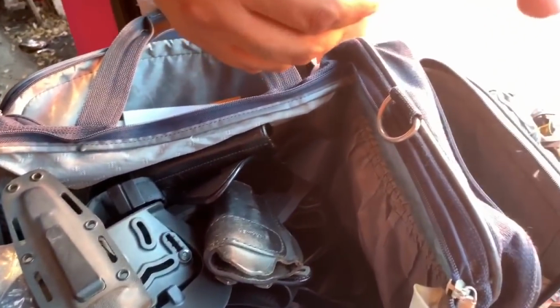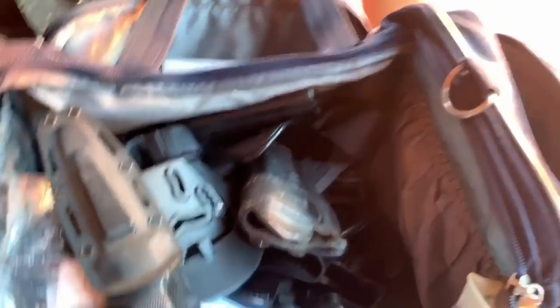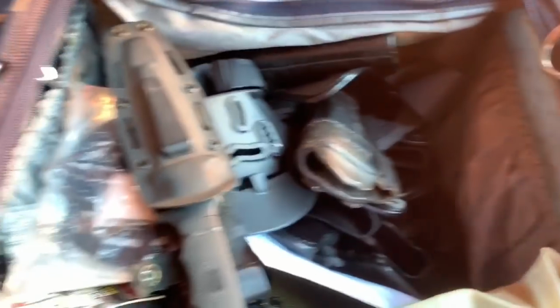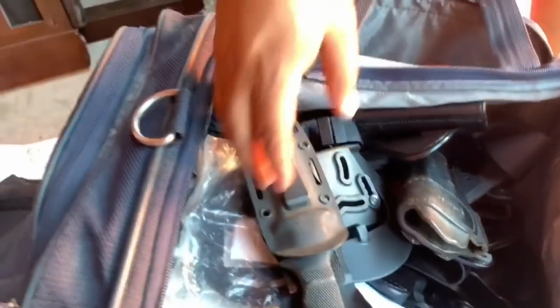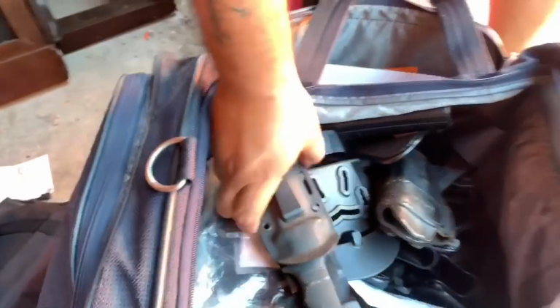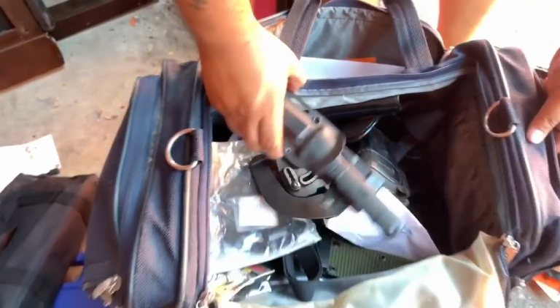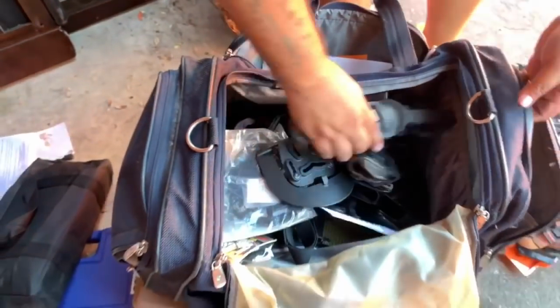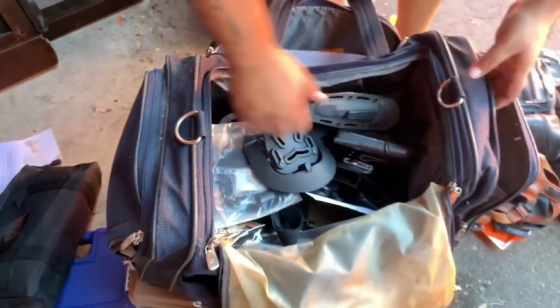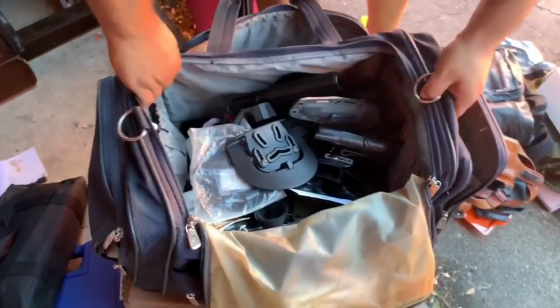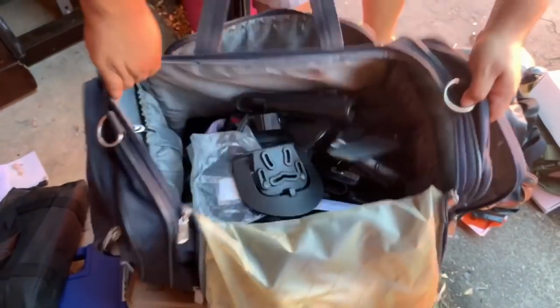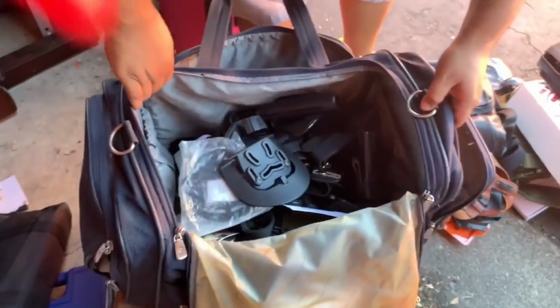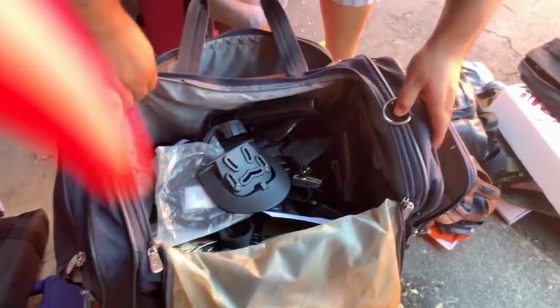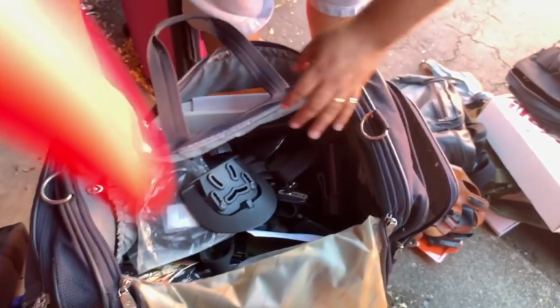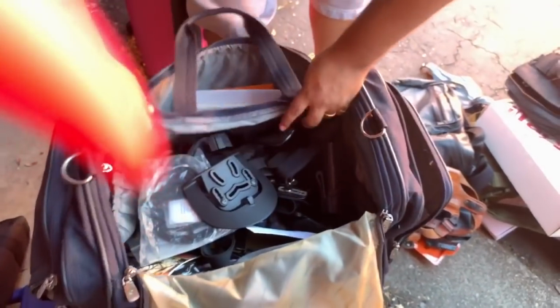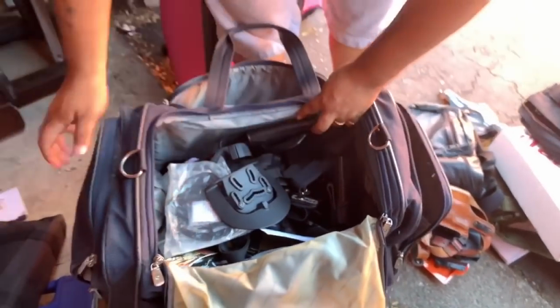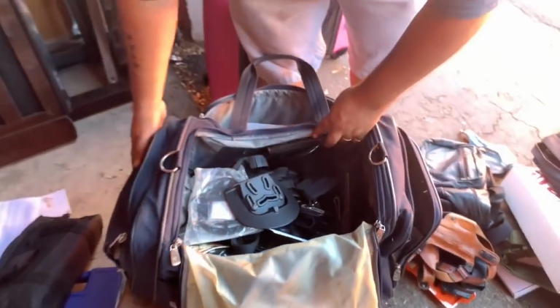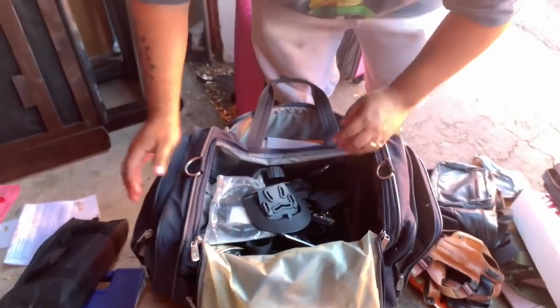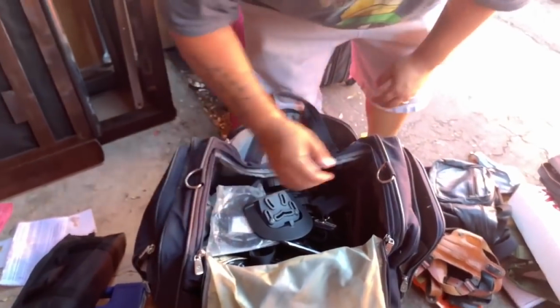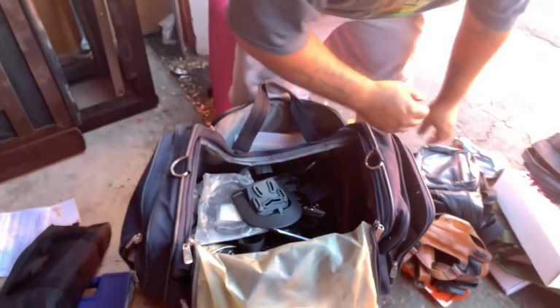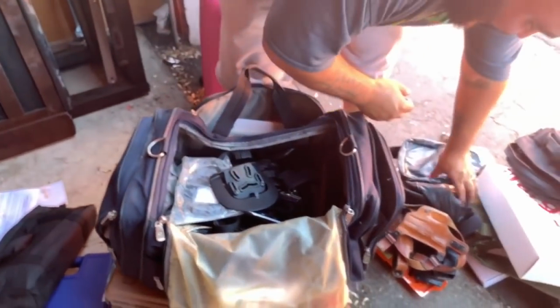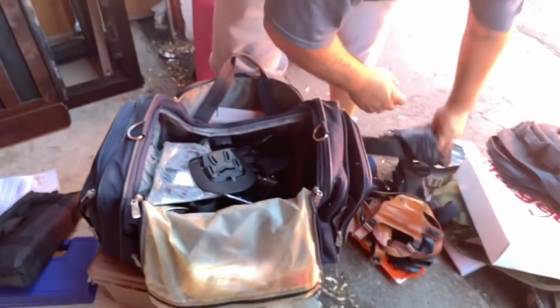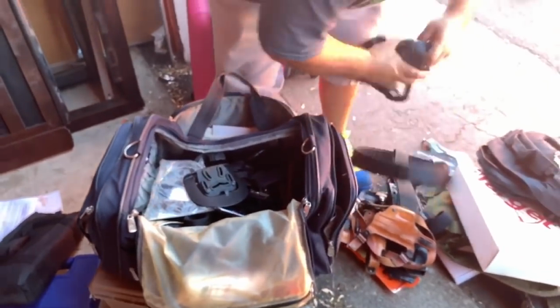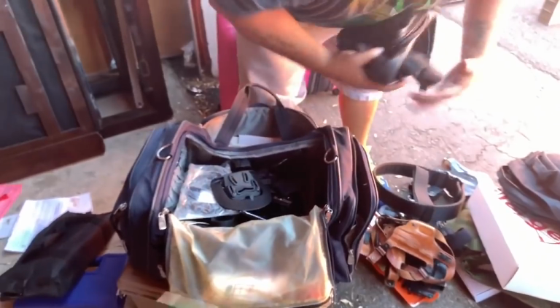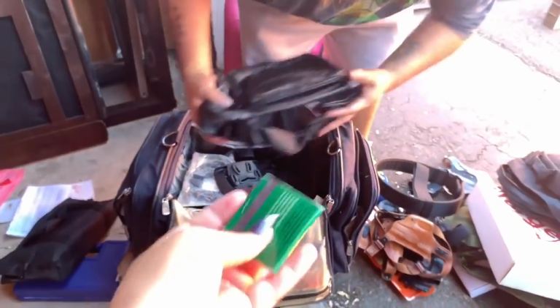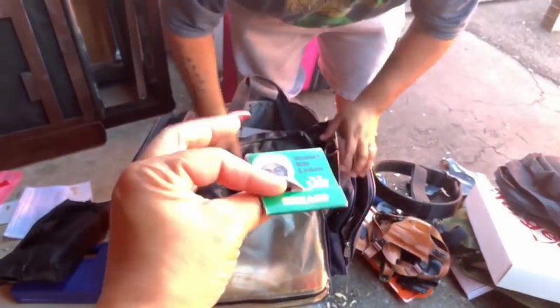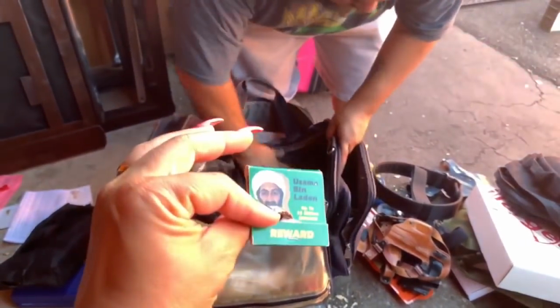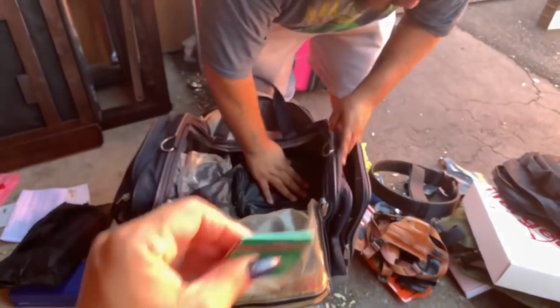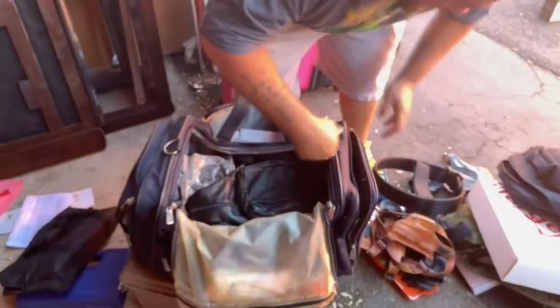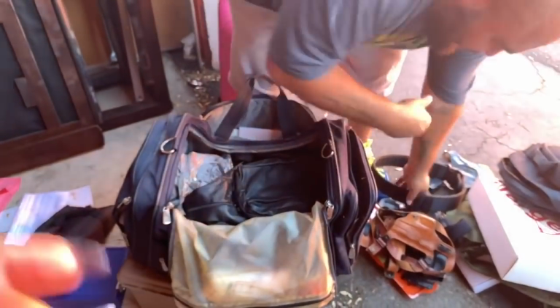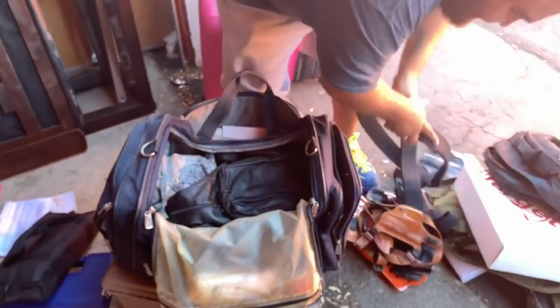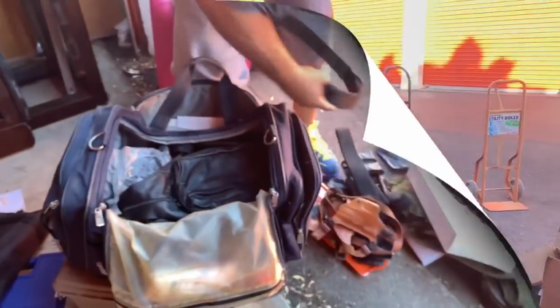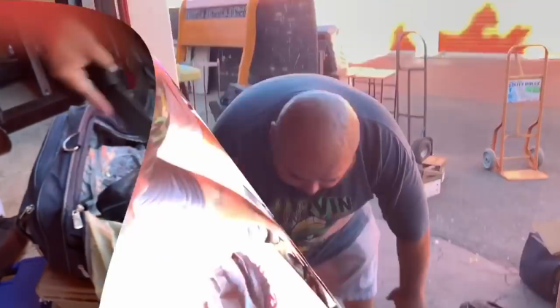We found bin Laden in that bag! We were looking so long and we knew where it was the whole time — in a storage unit.